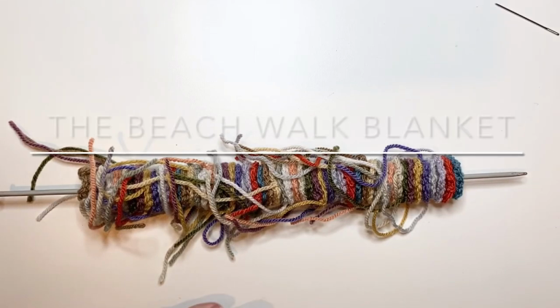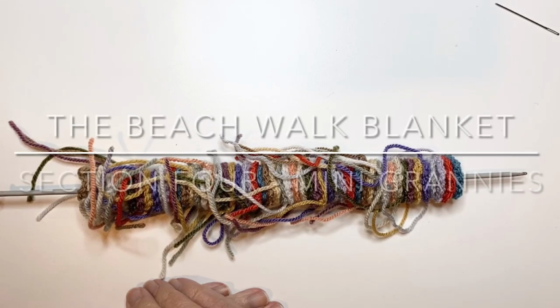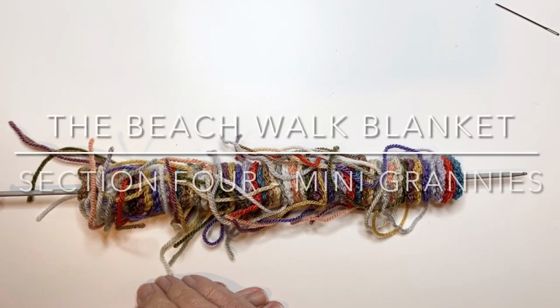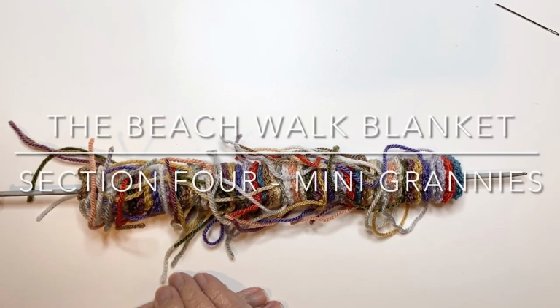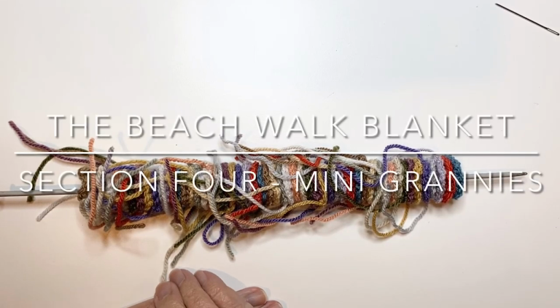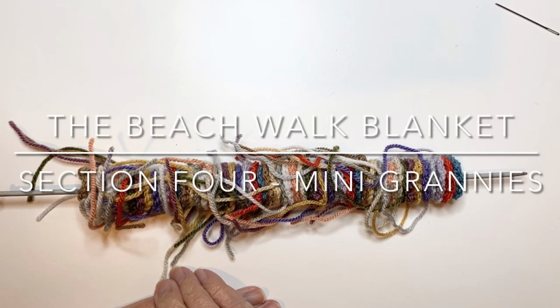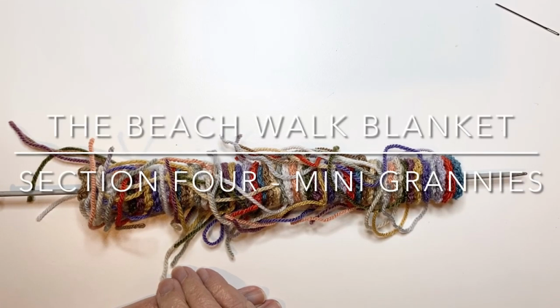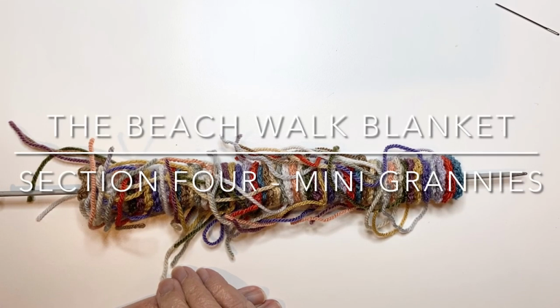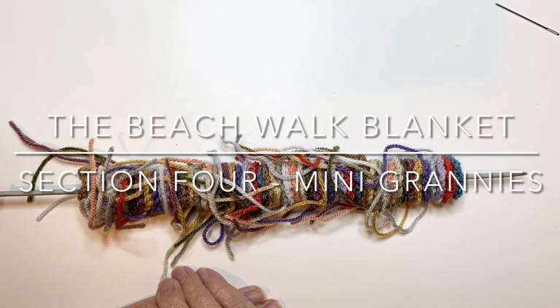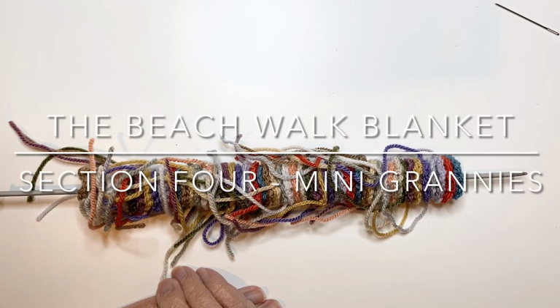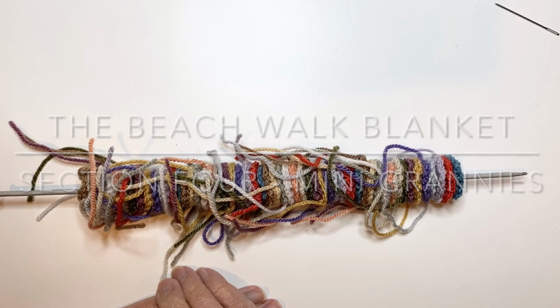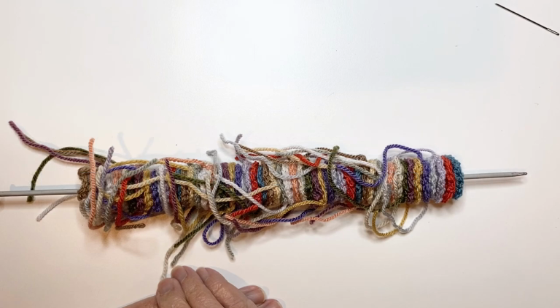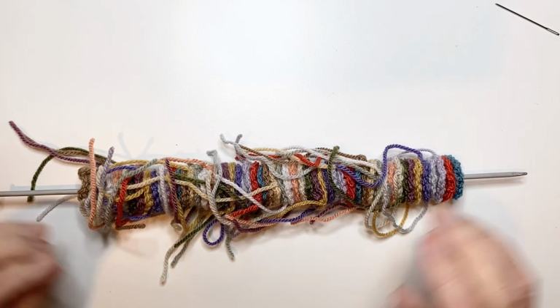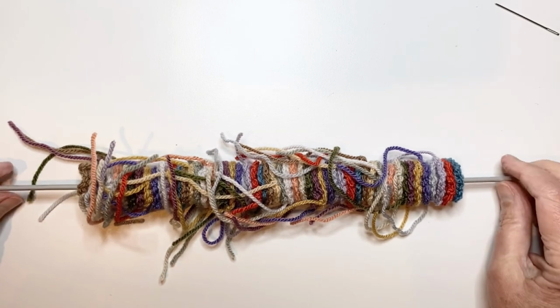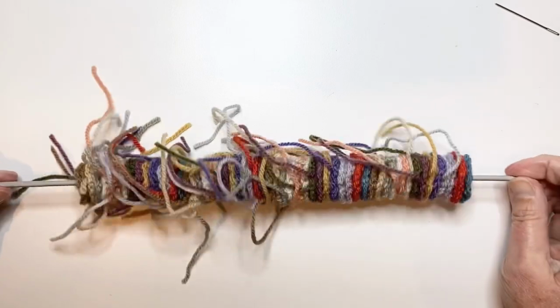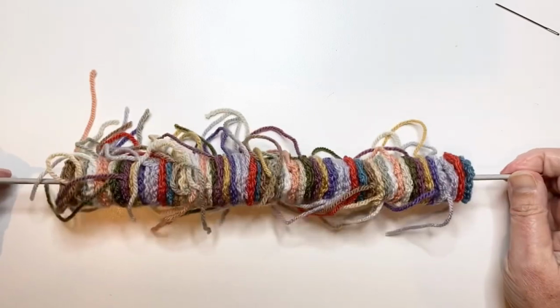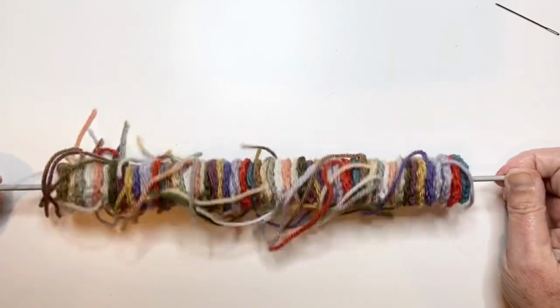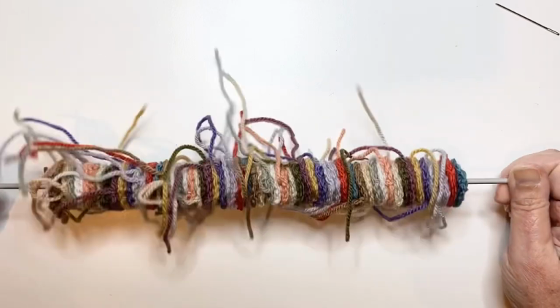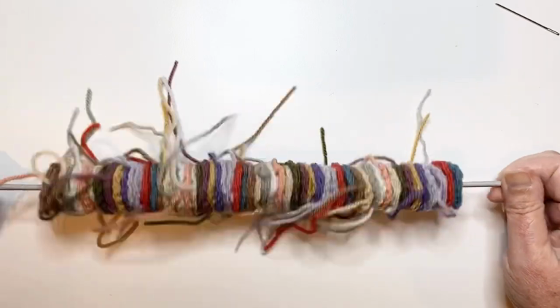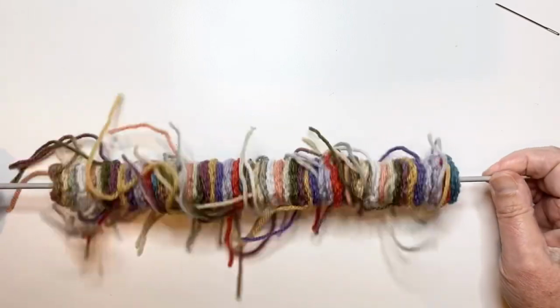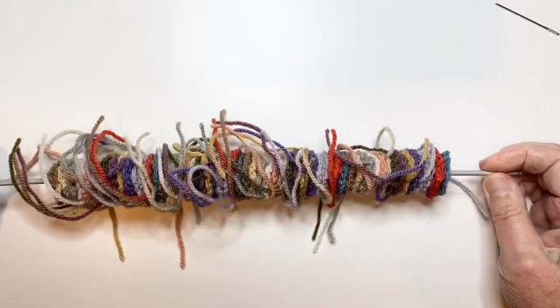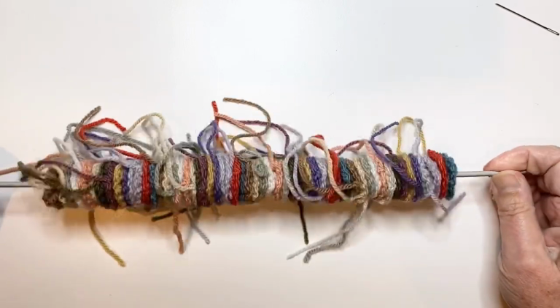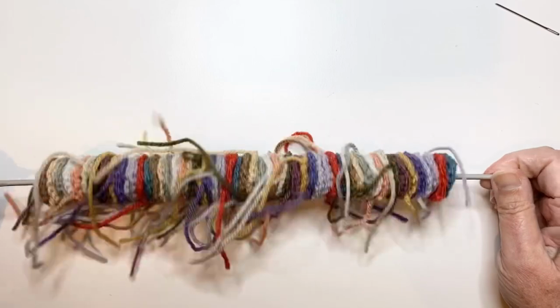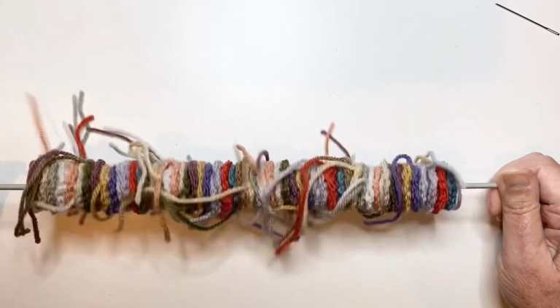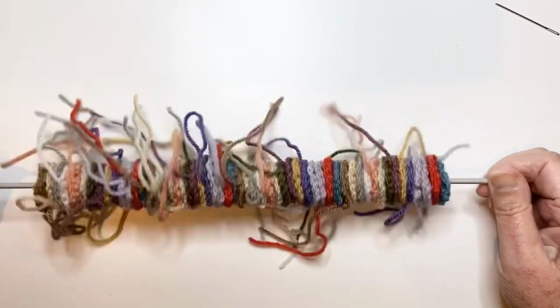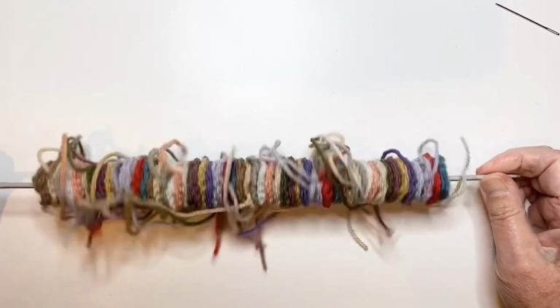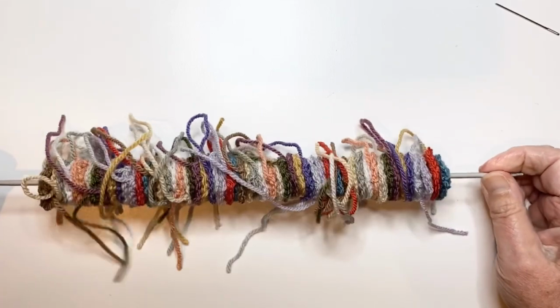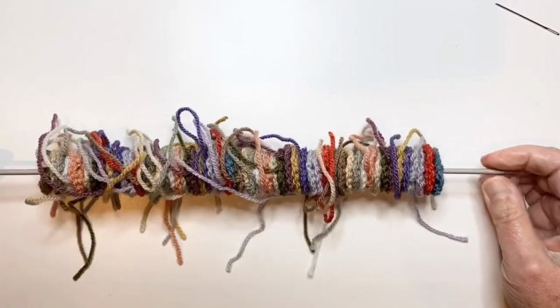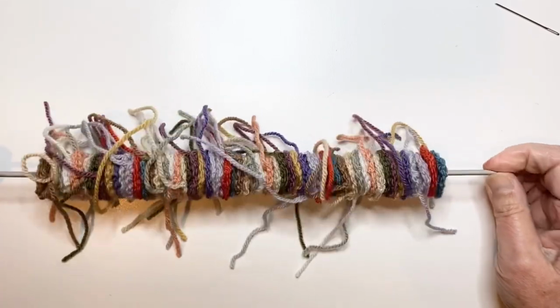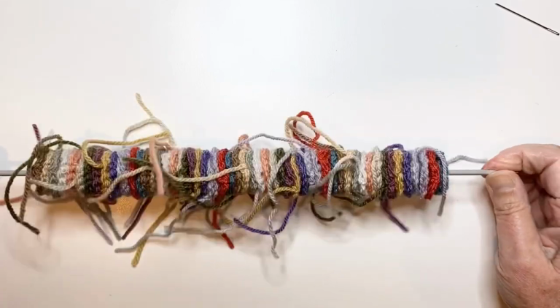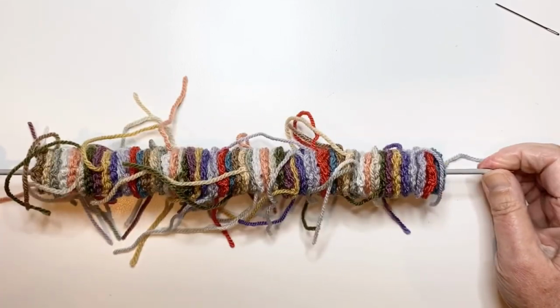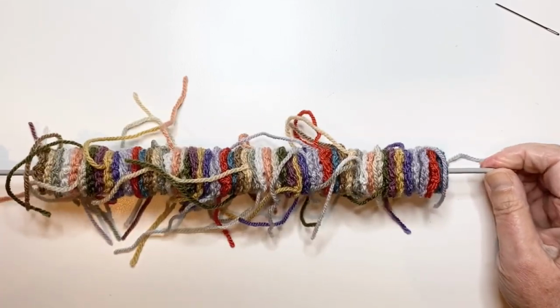Hello and welcome to section four of the Beachwalk Blanket Pattern. This is a very messy looking thing, a bit like a caterpillar on a stick. This is my yarn kebab.